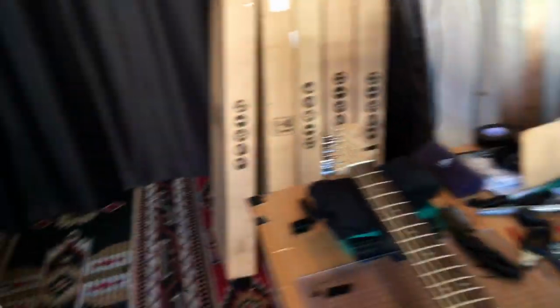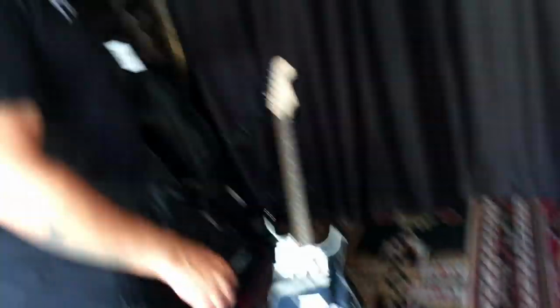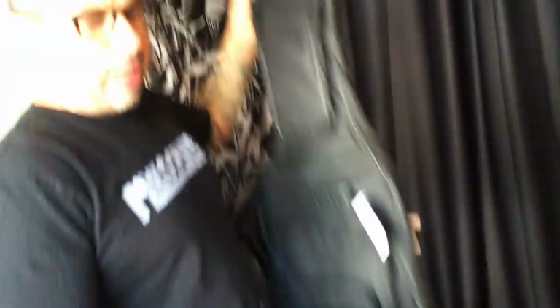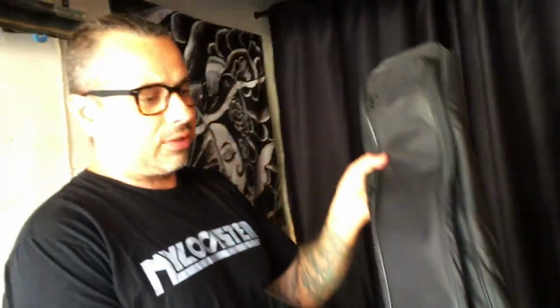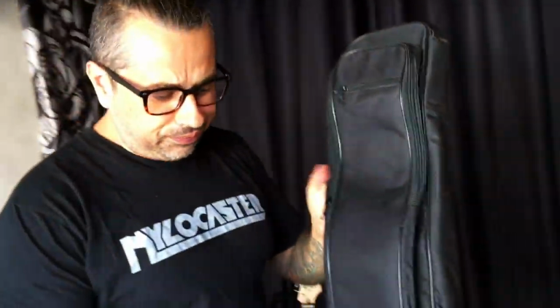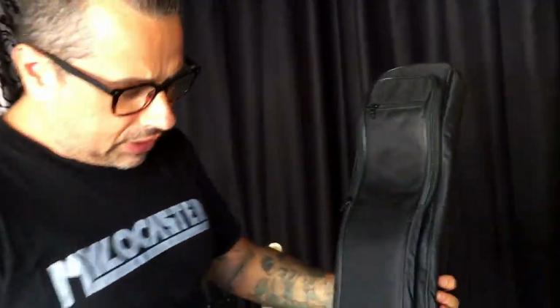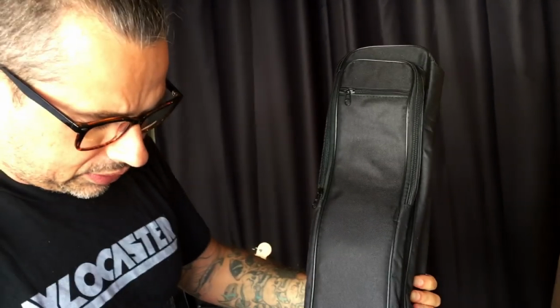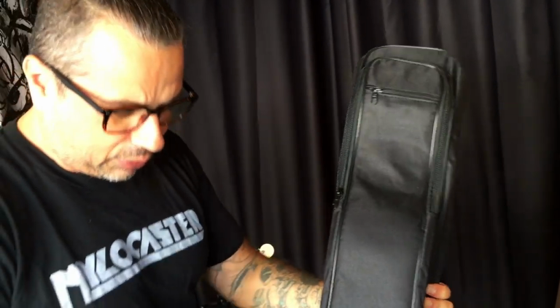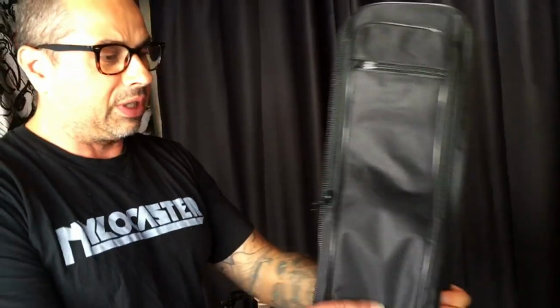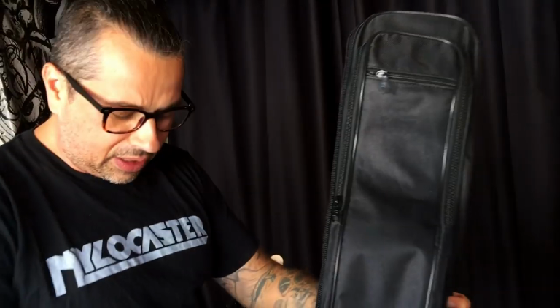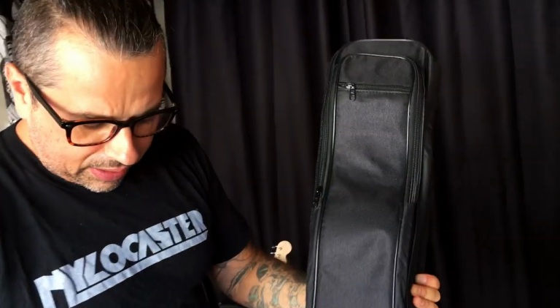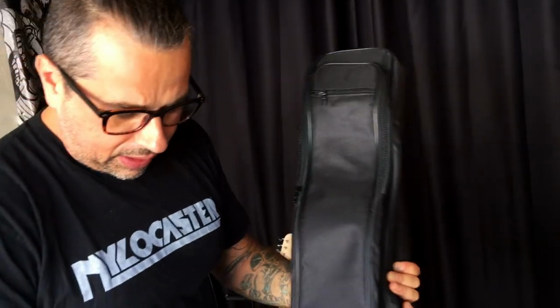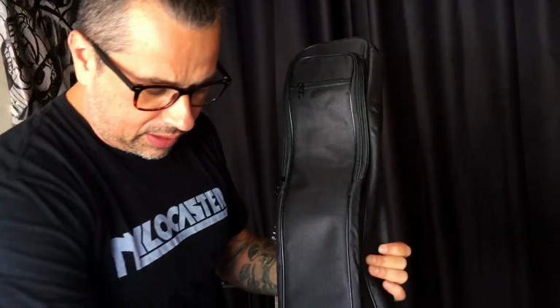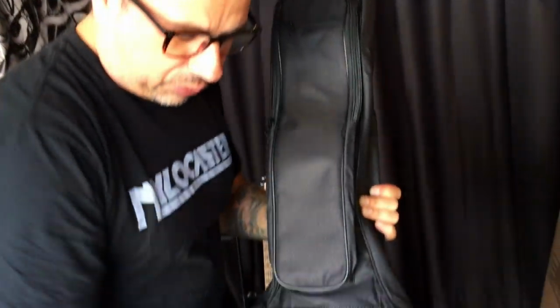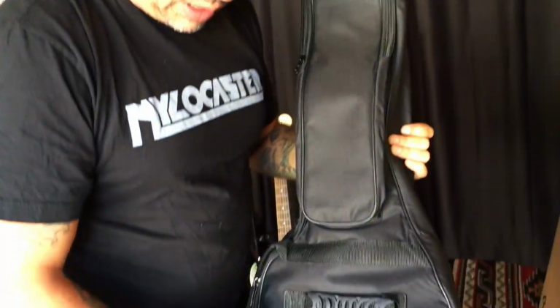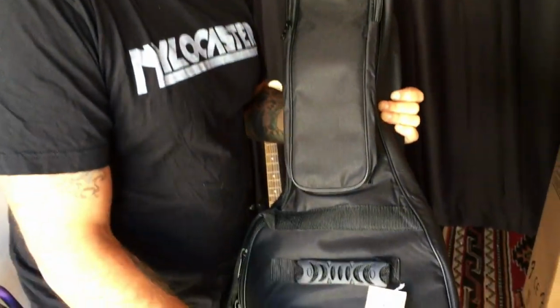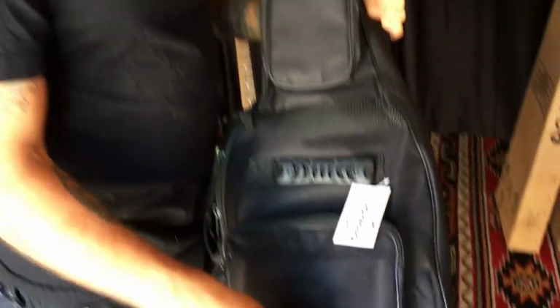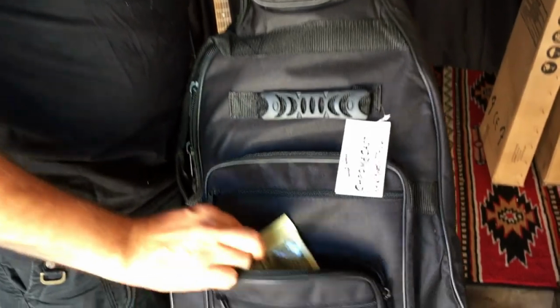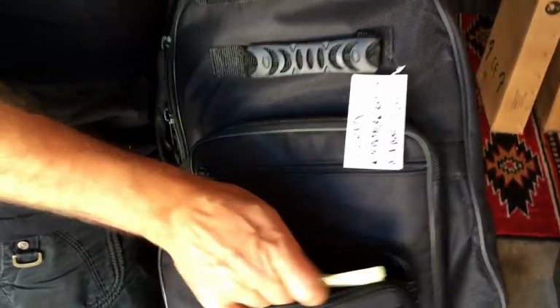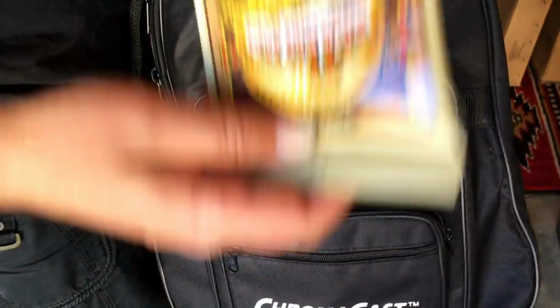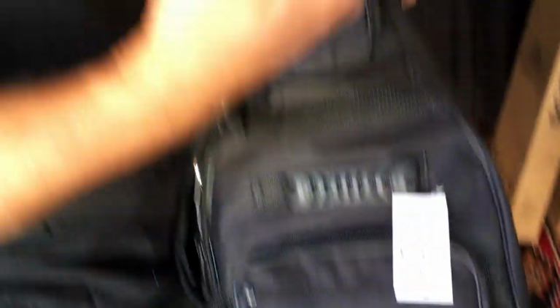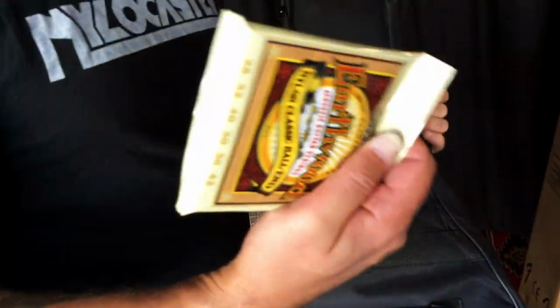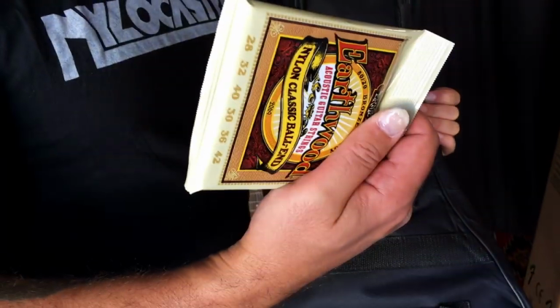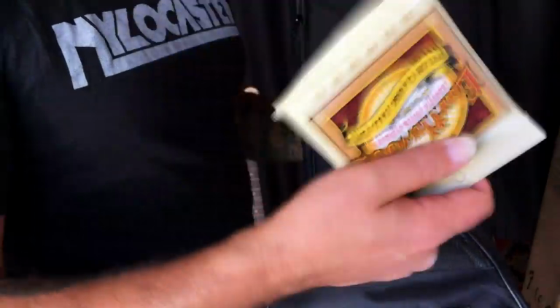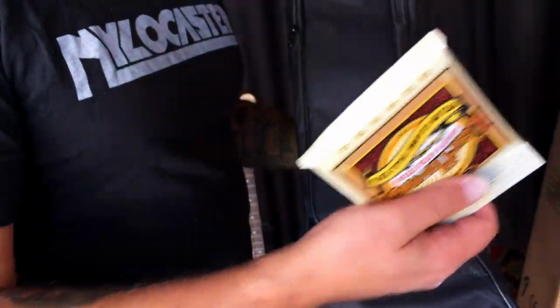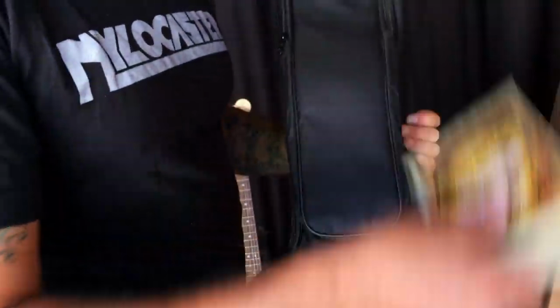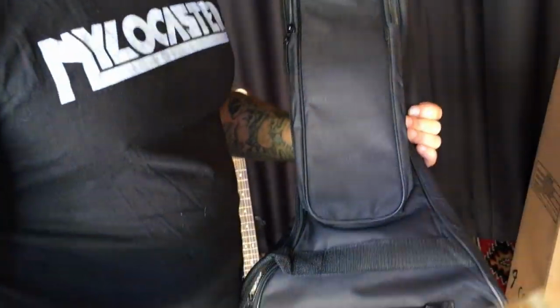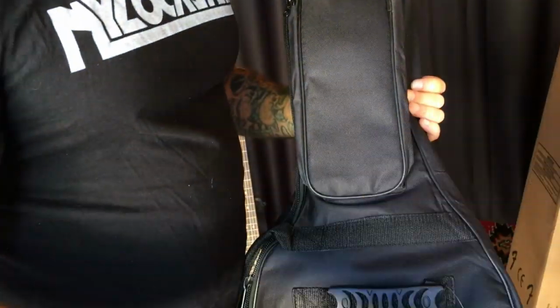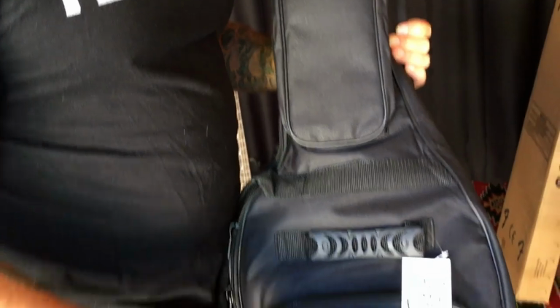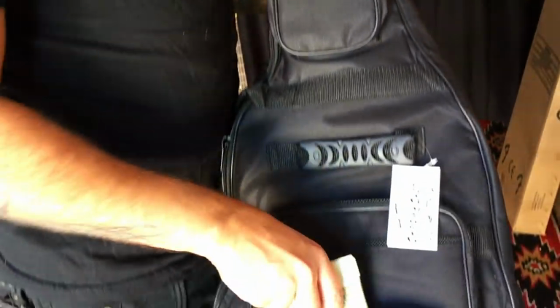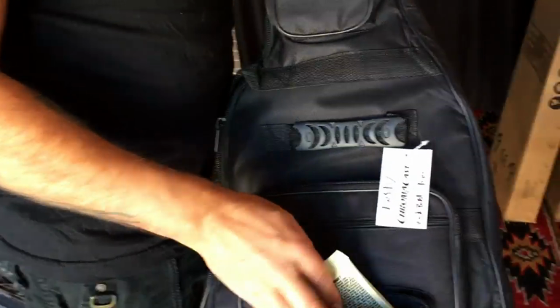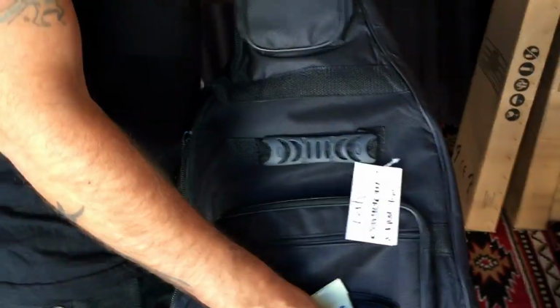Order a Nylocaster and you get the guitar, of course, but you also get this gig bag. And then in this first pocket, you'll see that you also get an extra pack of strings. These are the strings I like to use — all-in nylon strings.